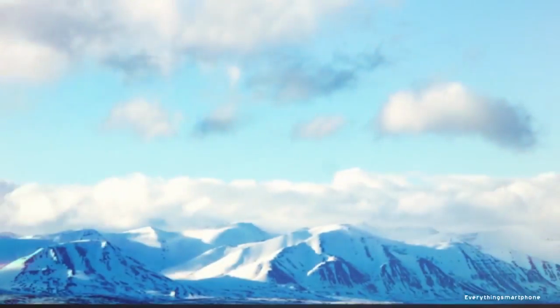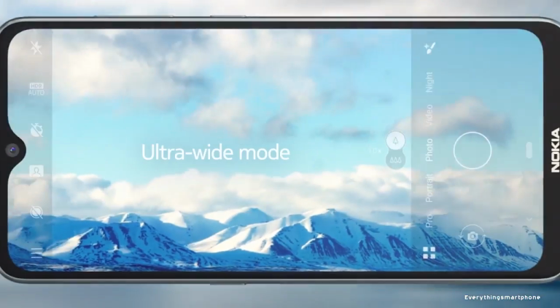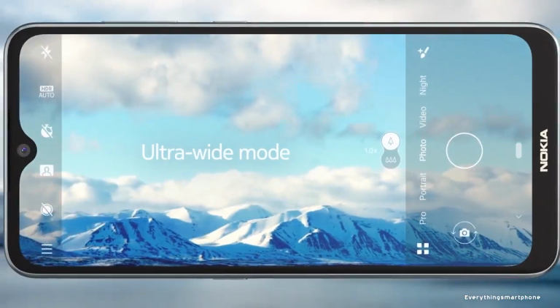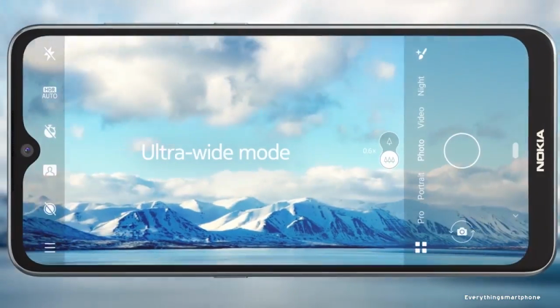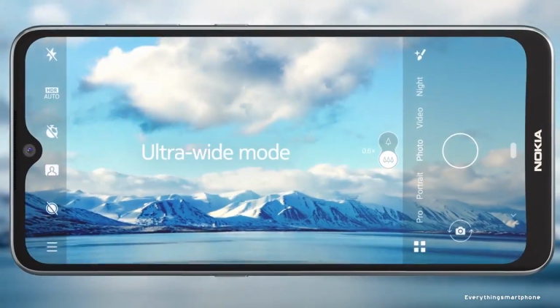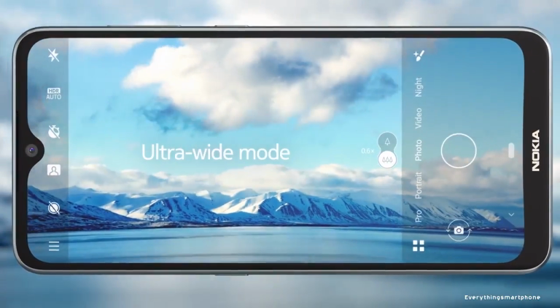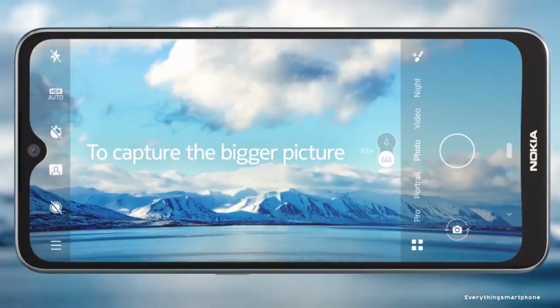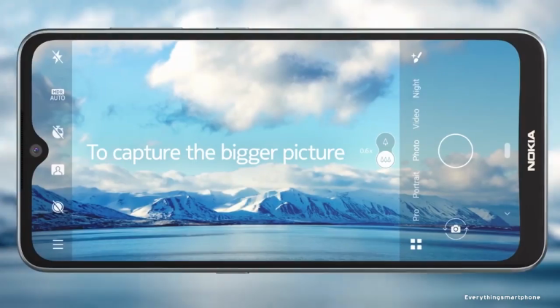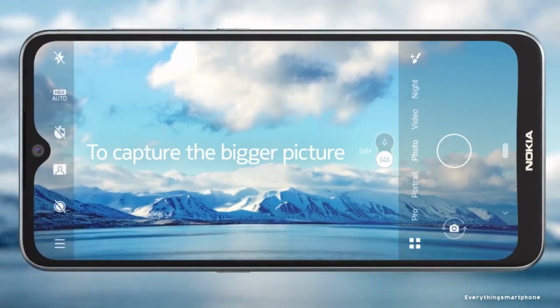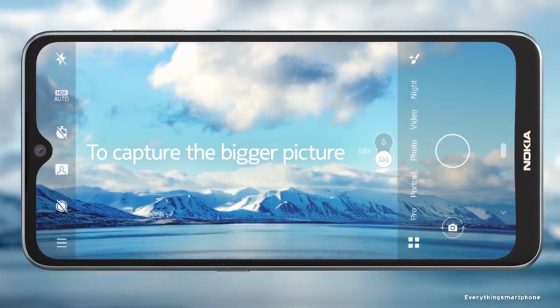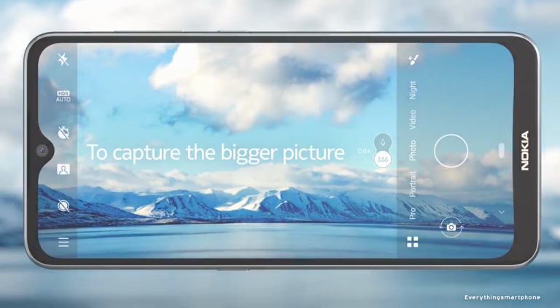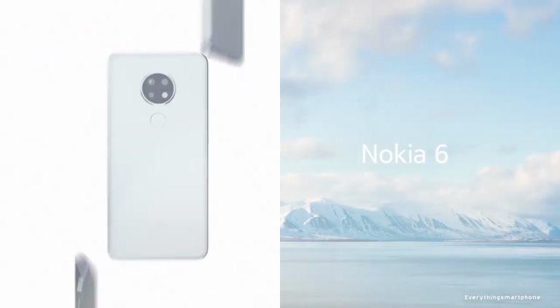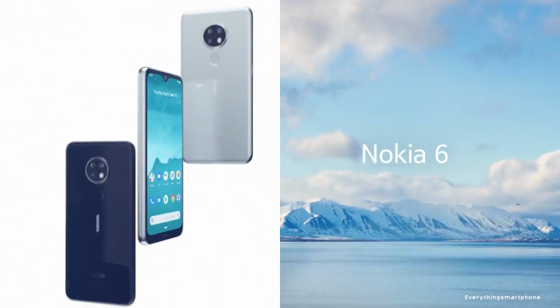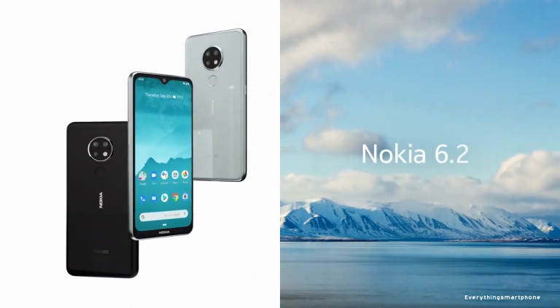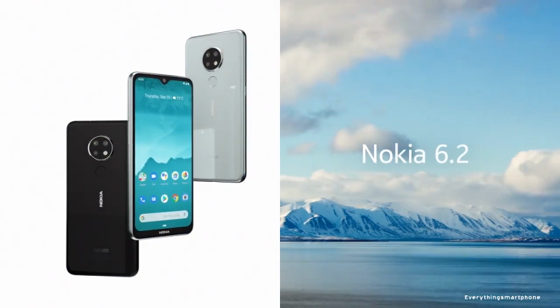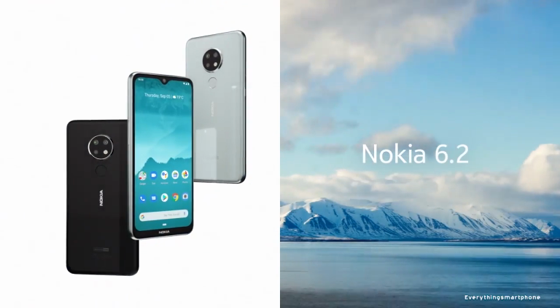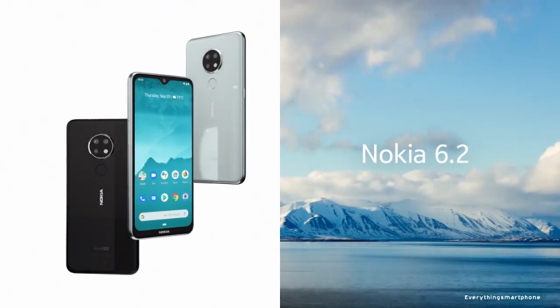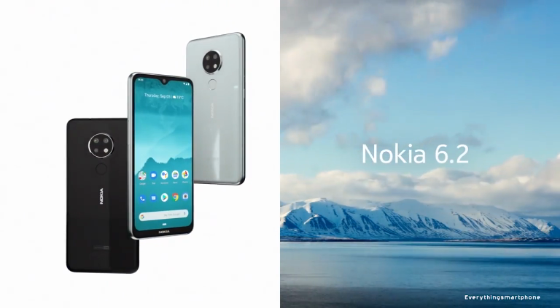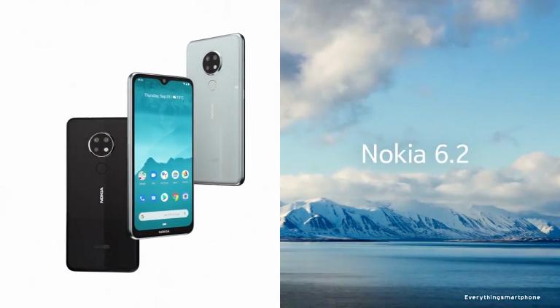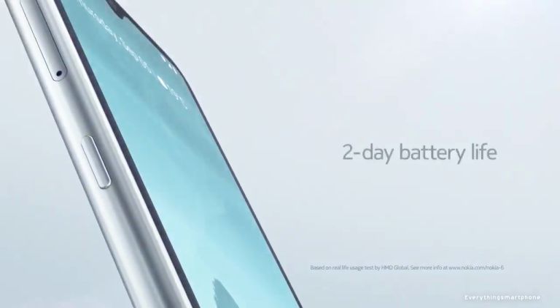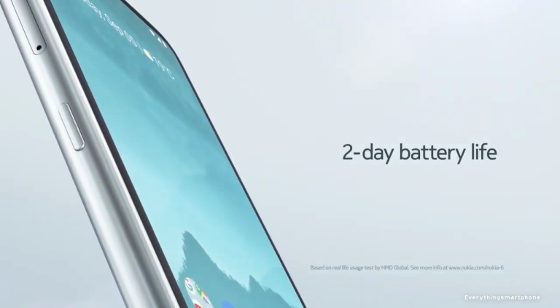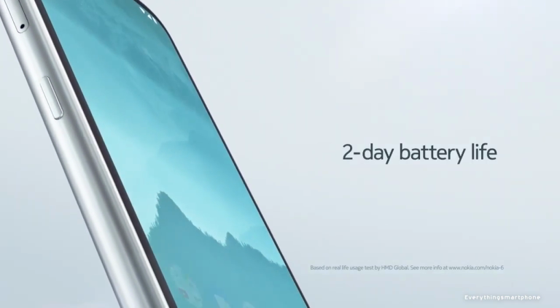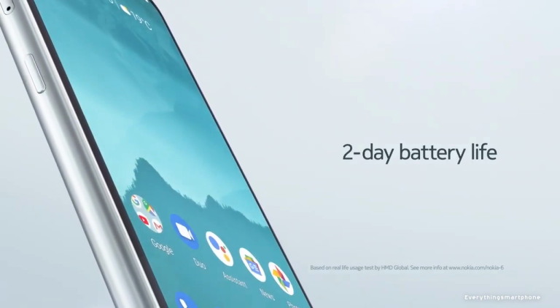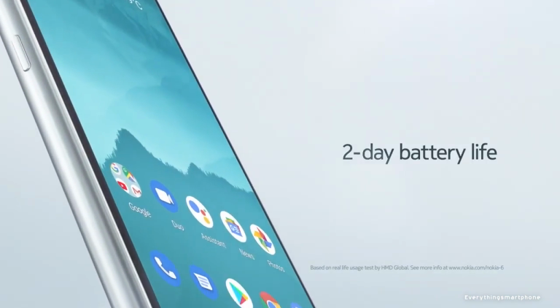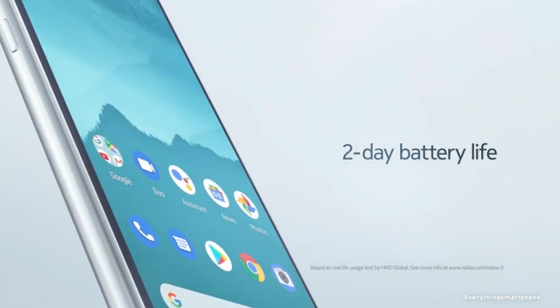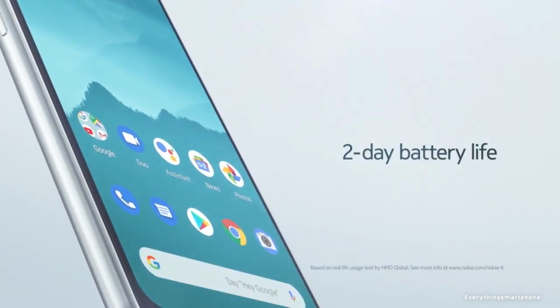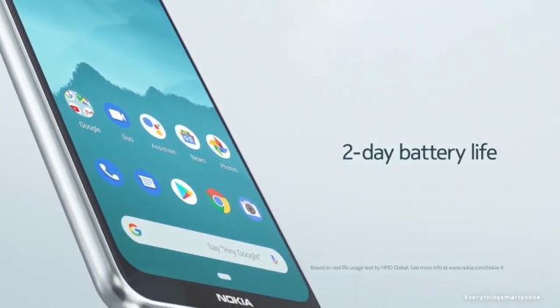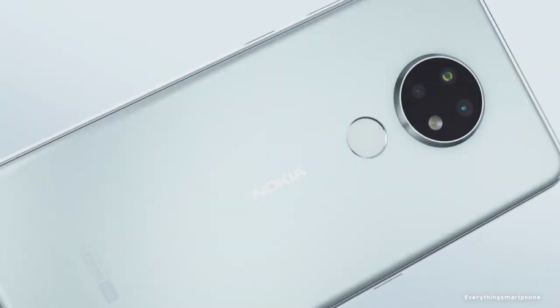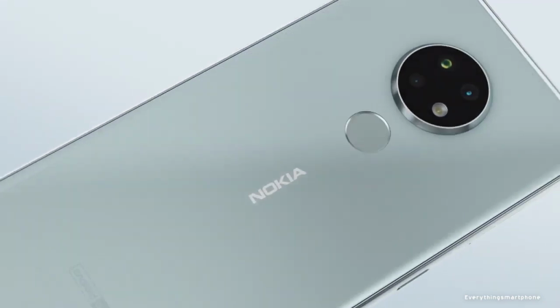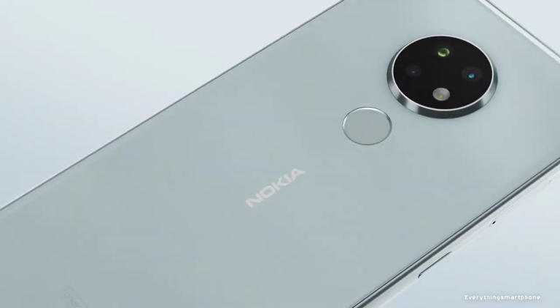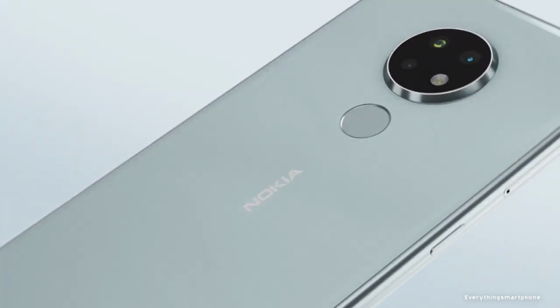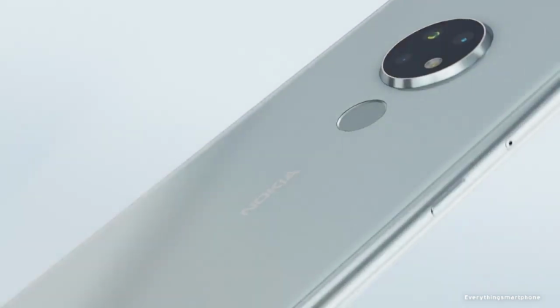Nokia 6.2 operates with Android 9 Pie on the Android One operating system. As for the battery, it has a 3500mAh non-removable battery with 10W battery charging support. The phone is available in three color variants: Ceramic, Black, and Ice.